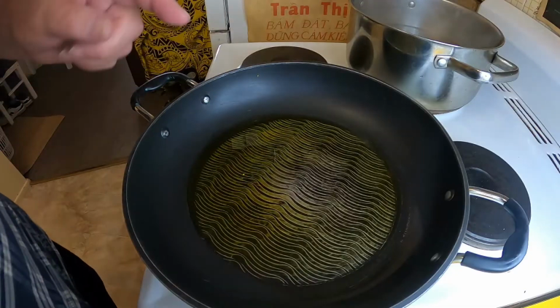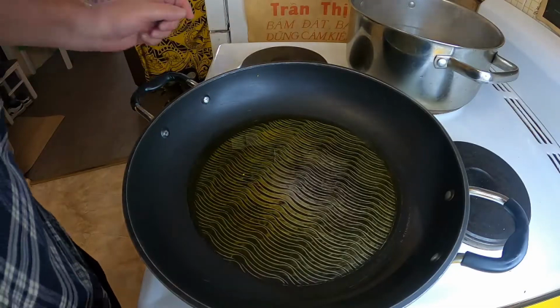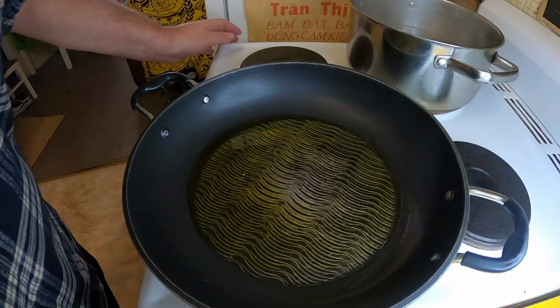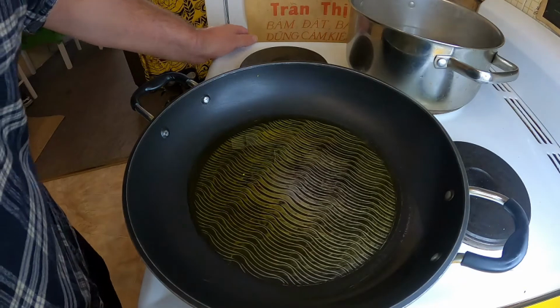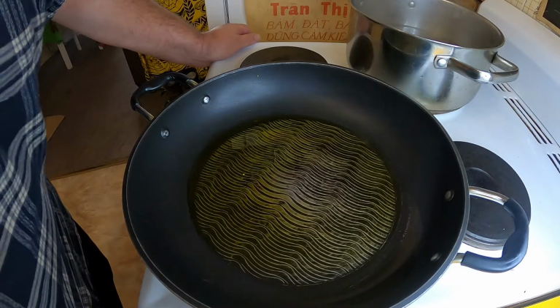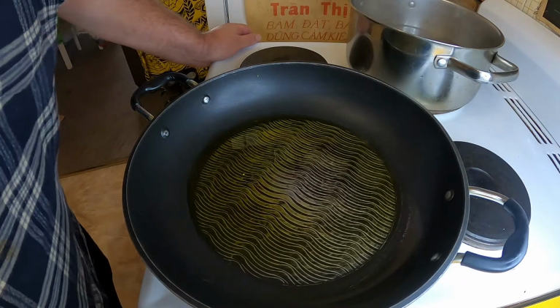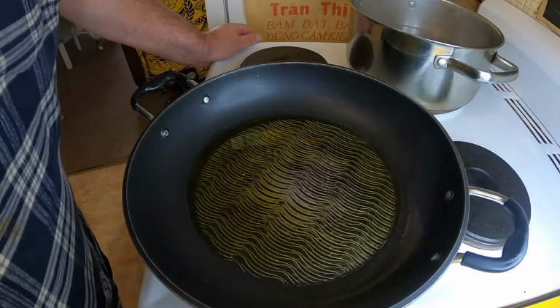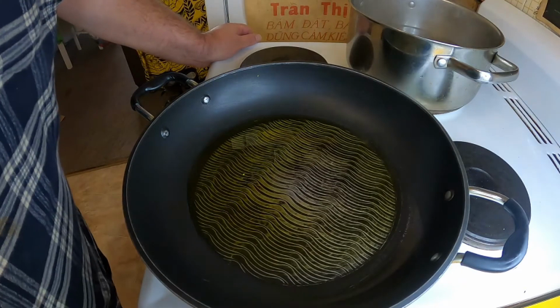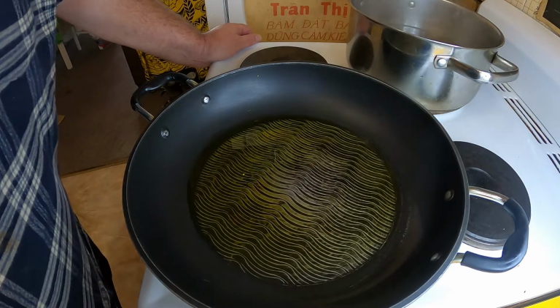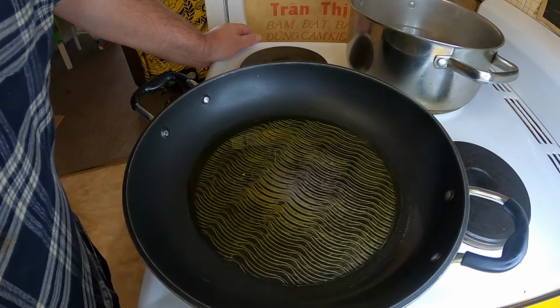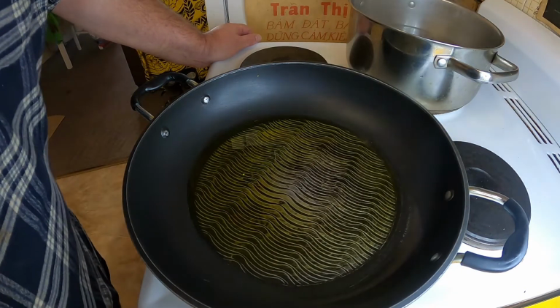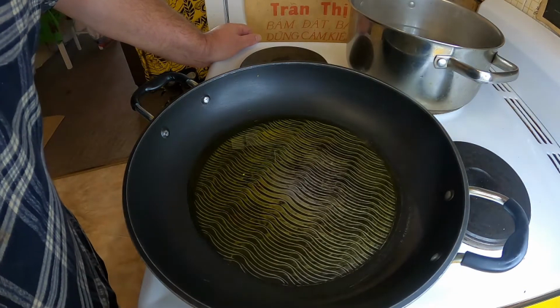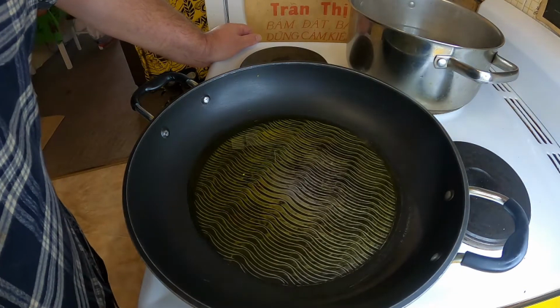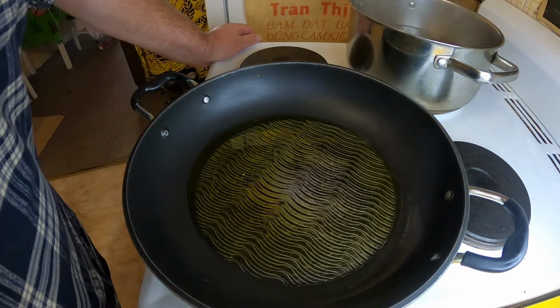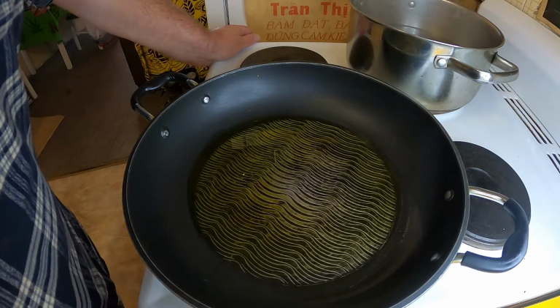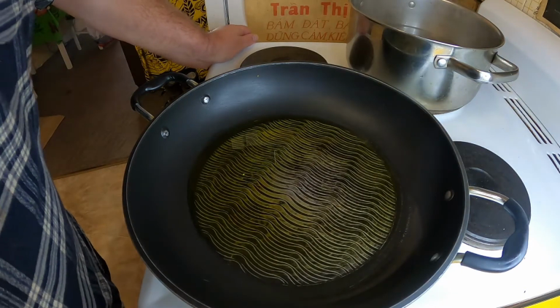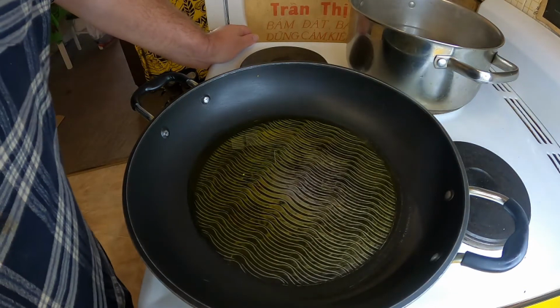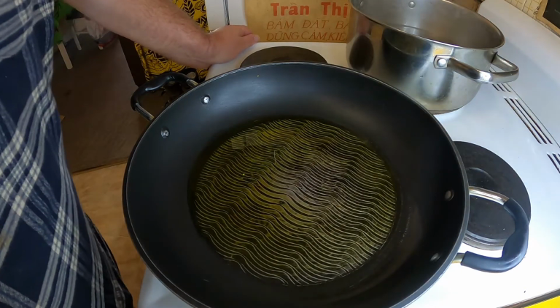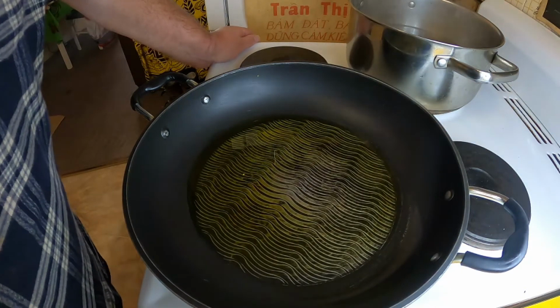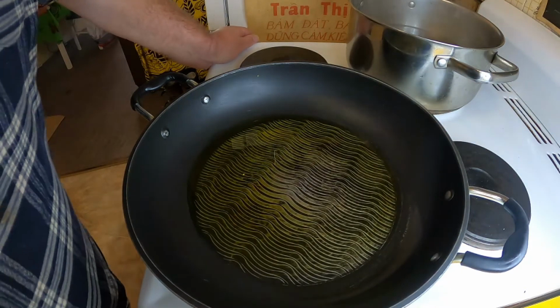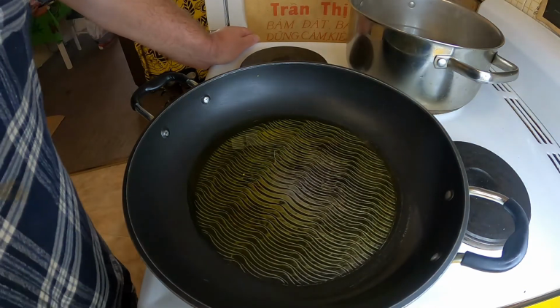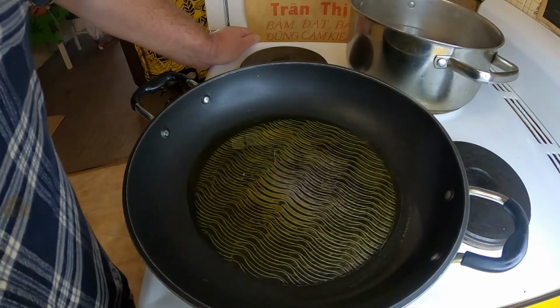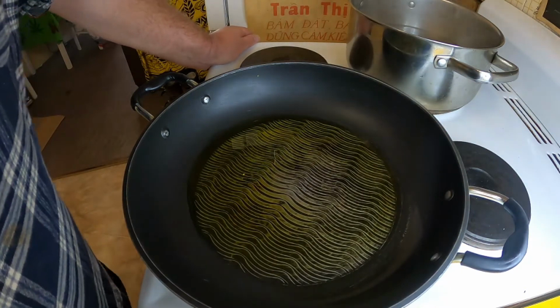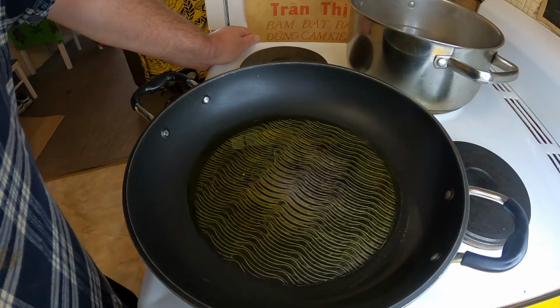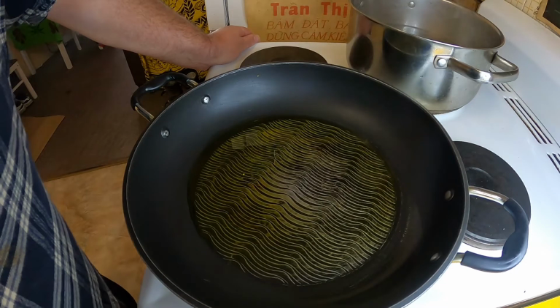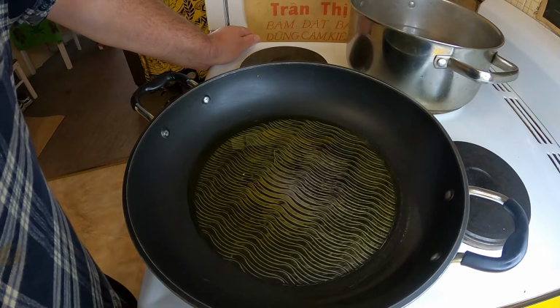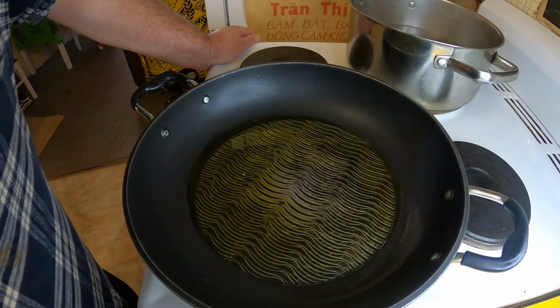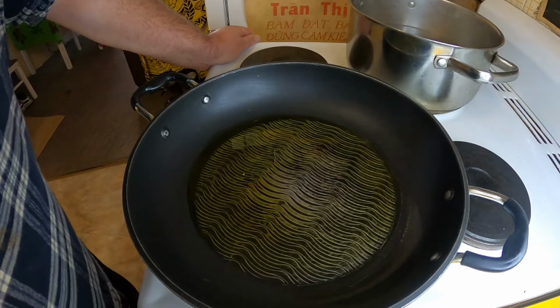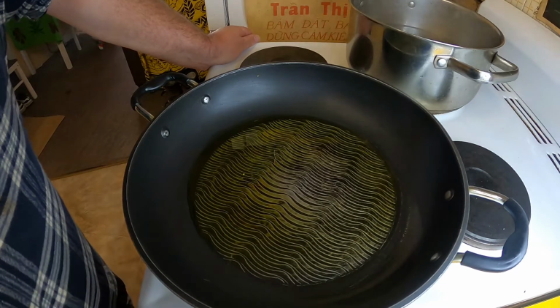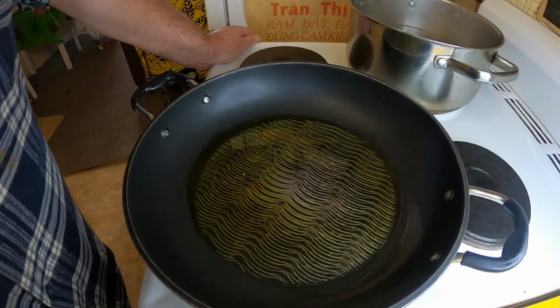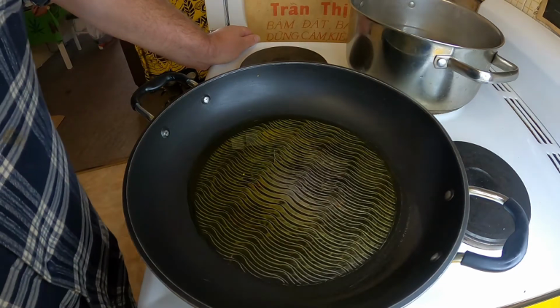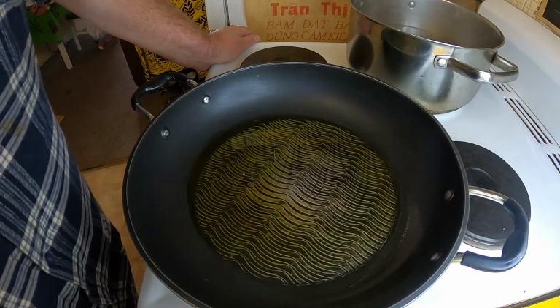Greetings one and all. Welcome back to my kitchen here today where I'm going to be making another Italian pasta dish.